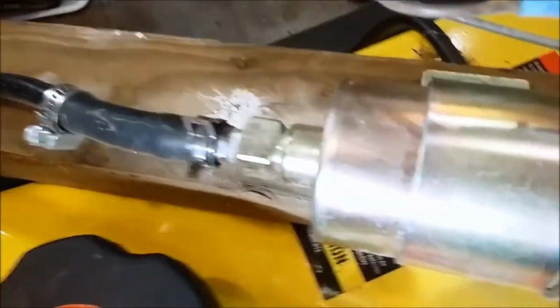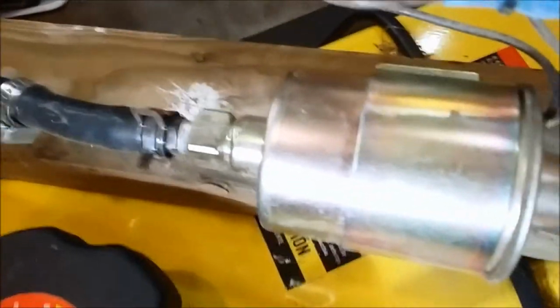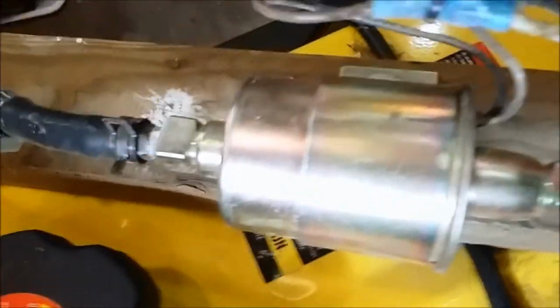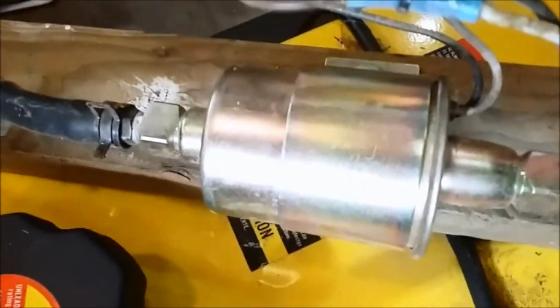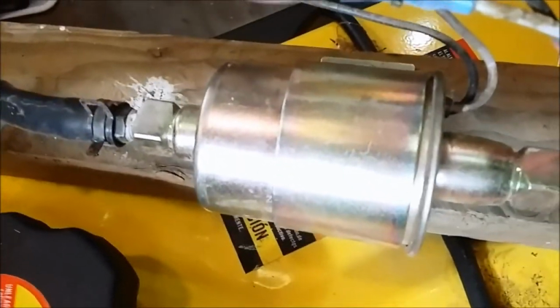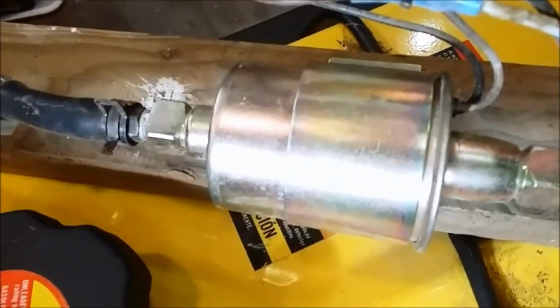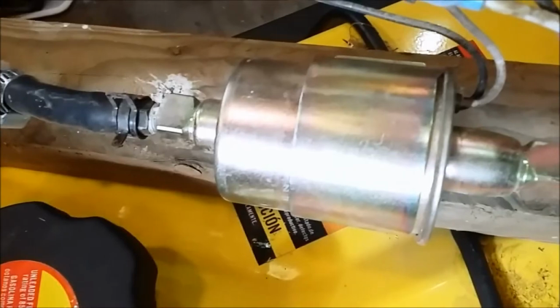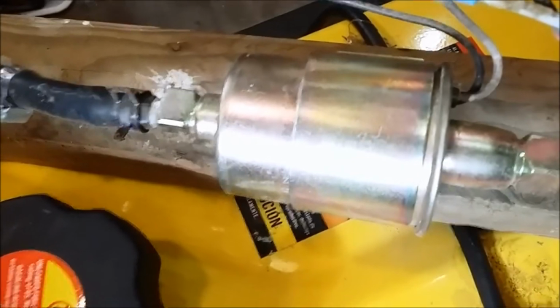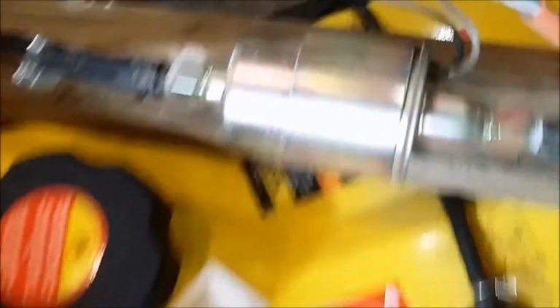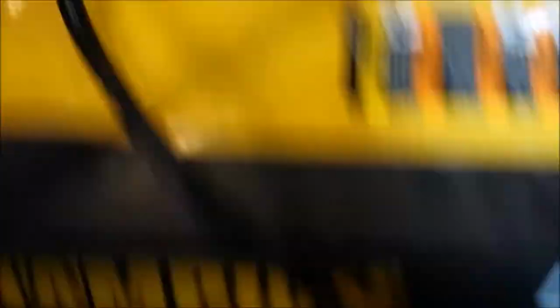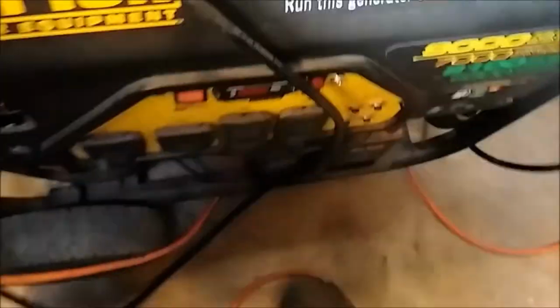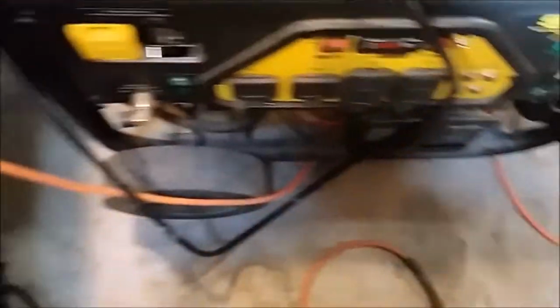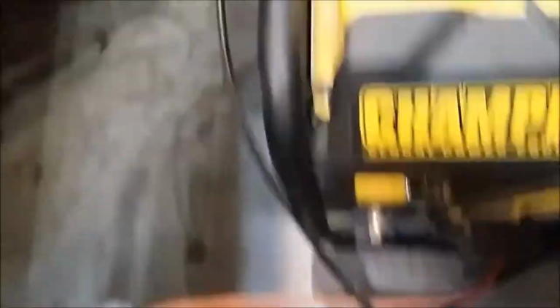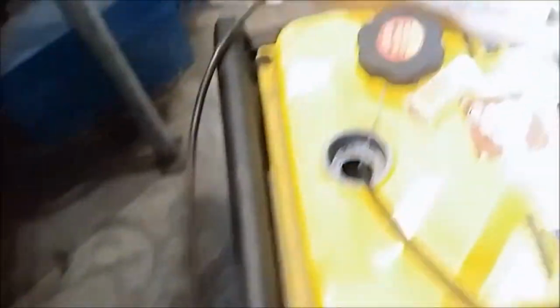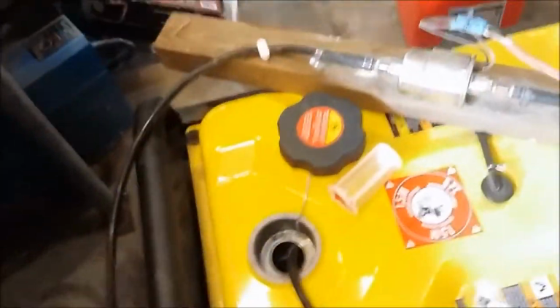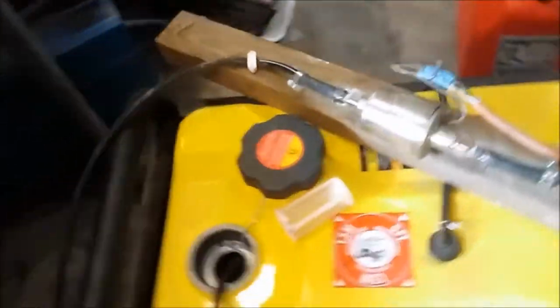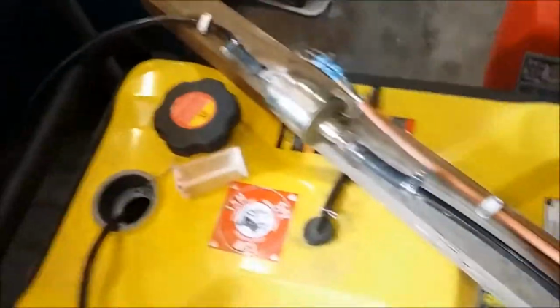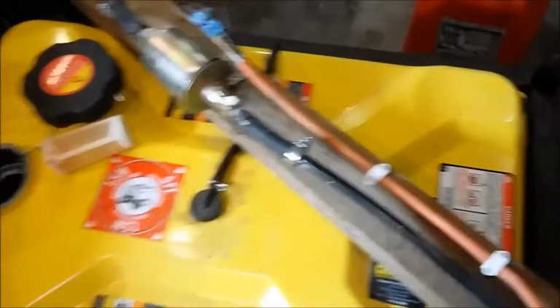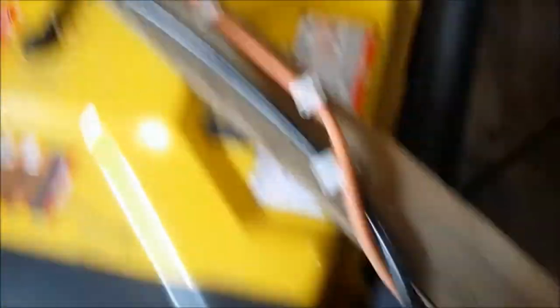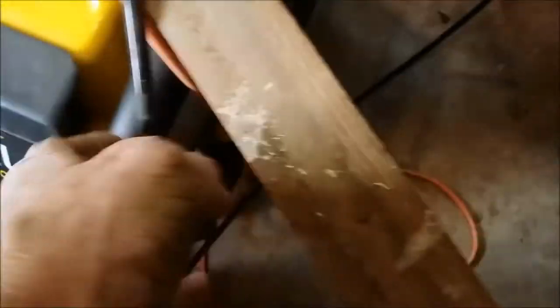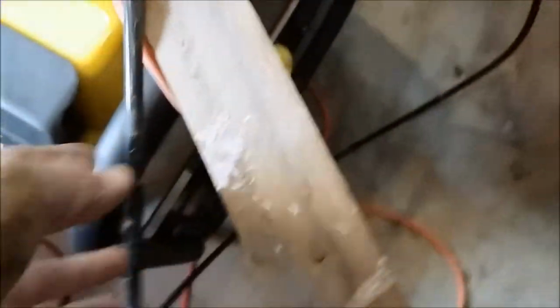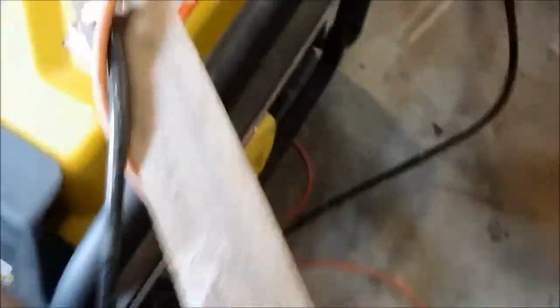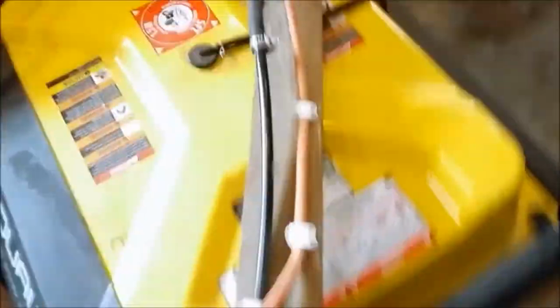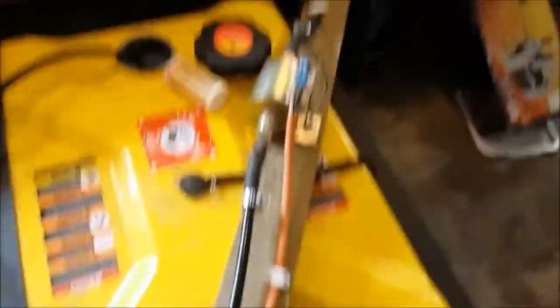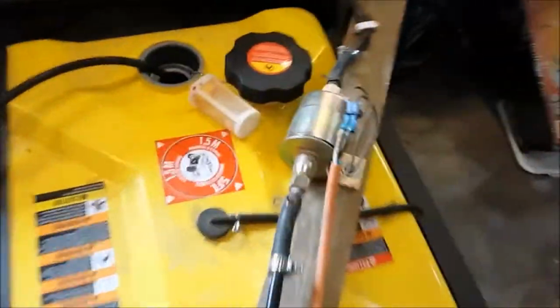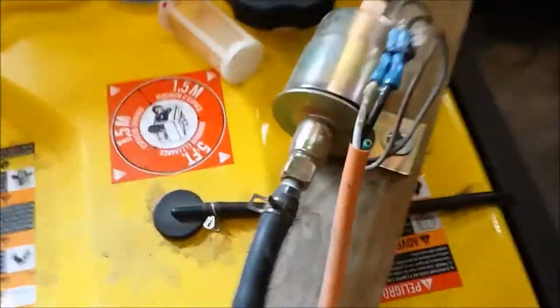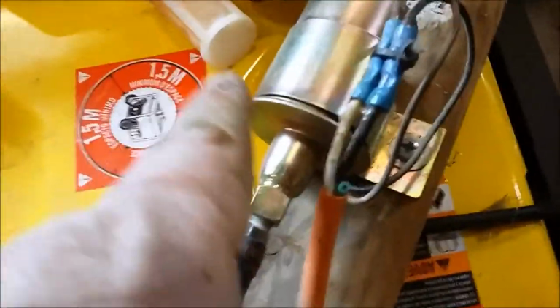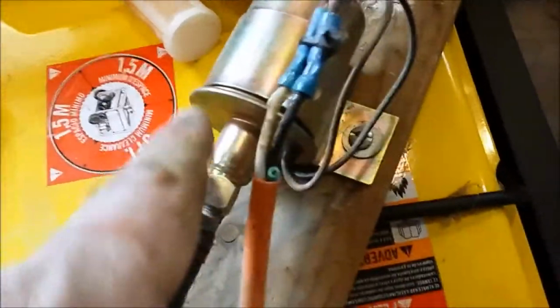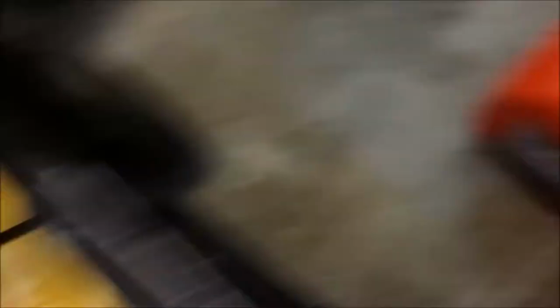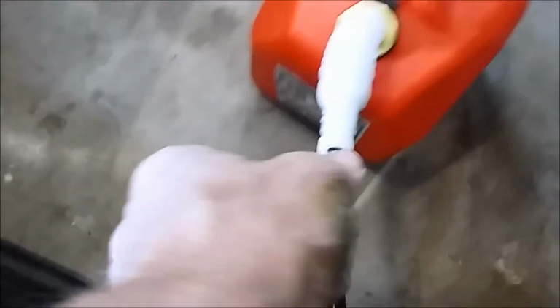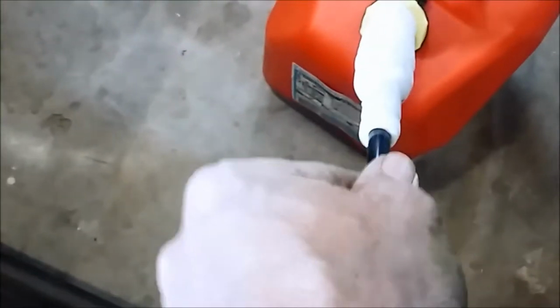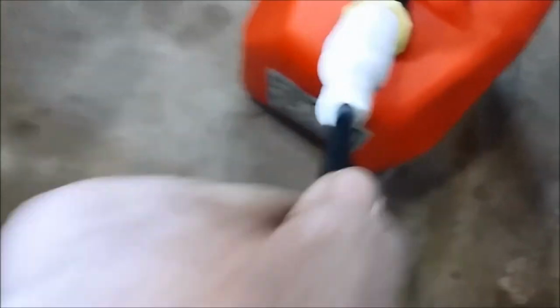You can hear how it started priming — it's already primed. This is a long line, about a 10-footer on each end, just mounted on a board like I've done here.